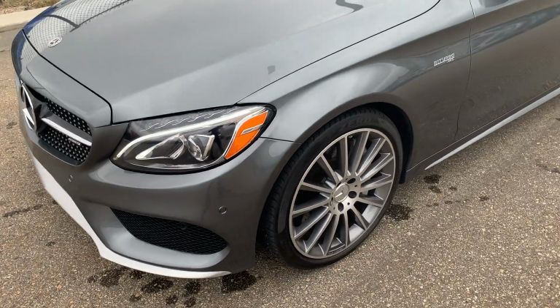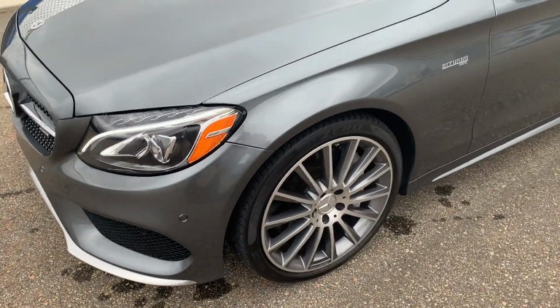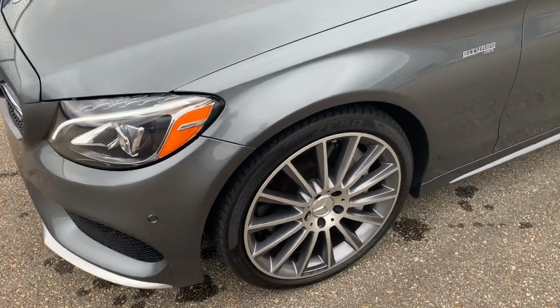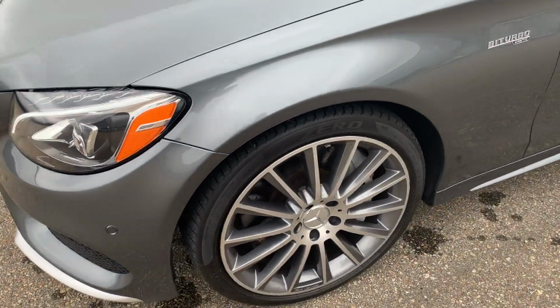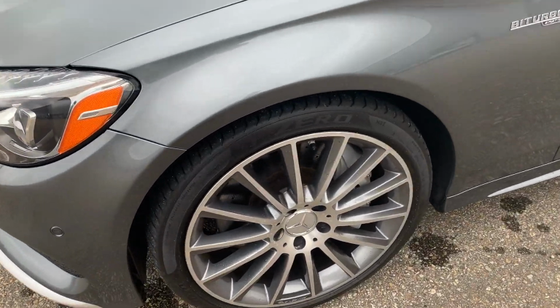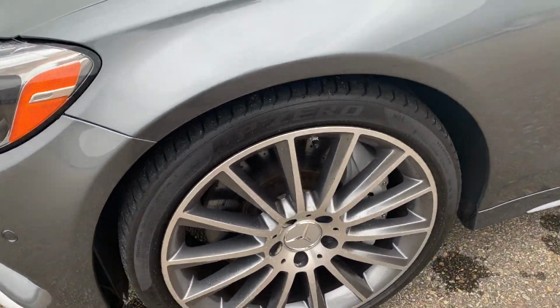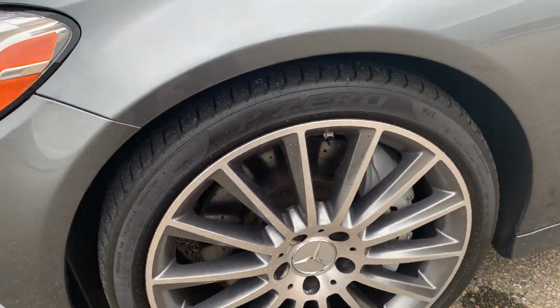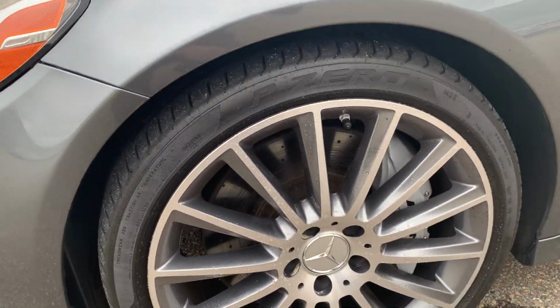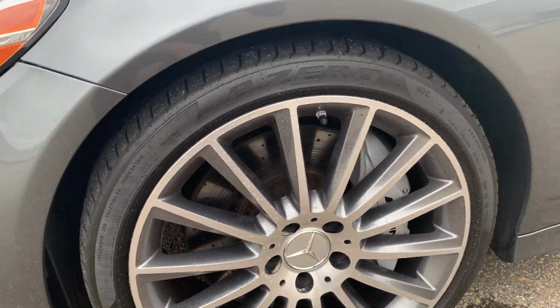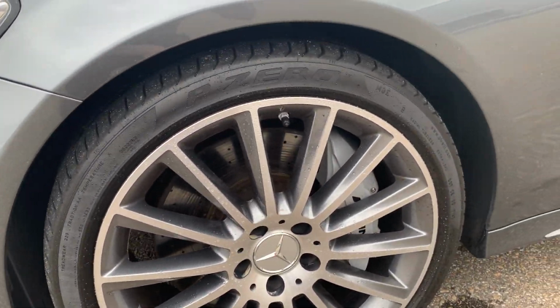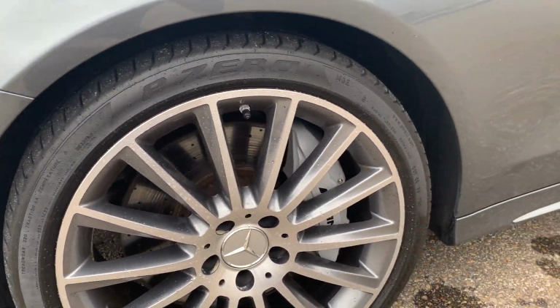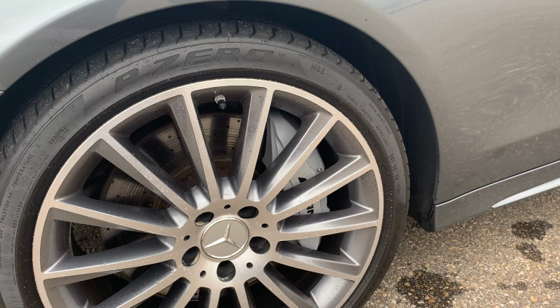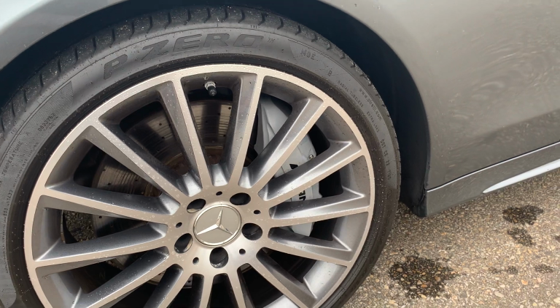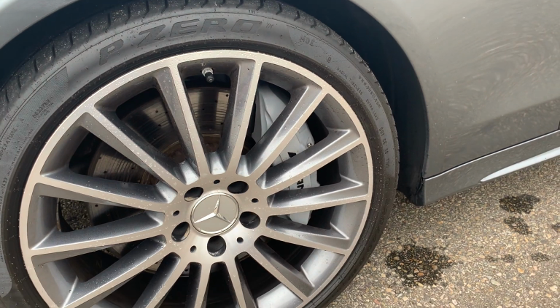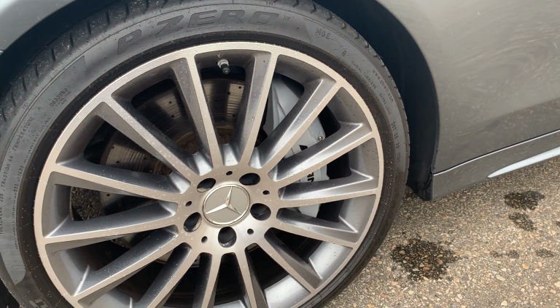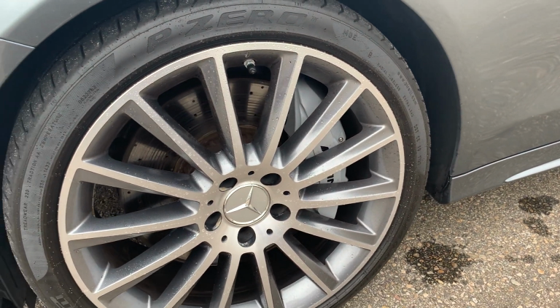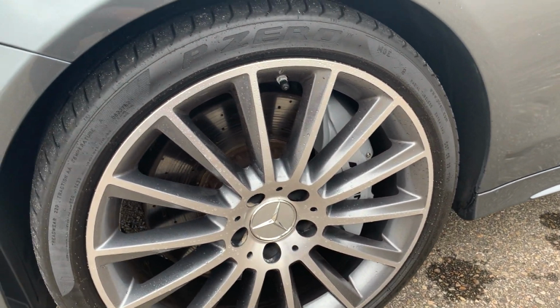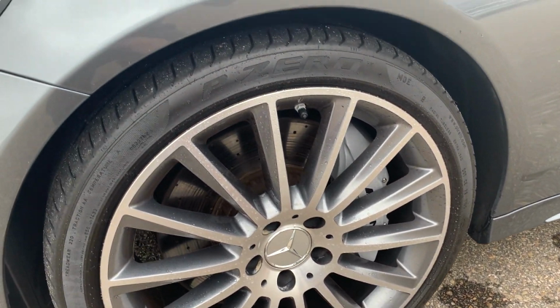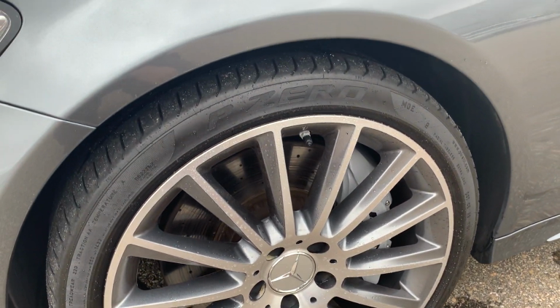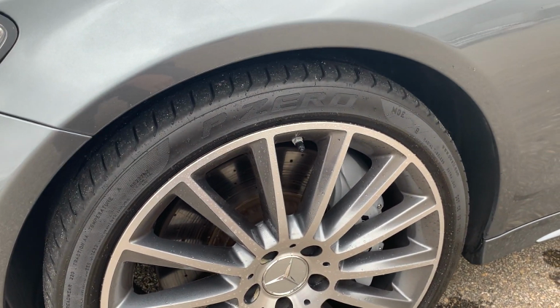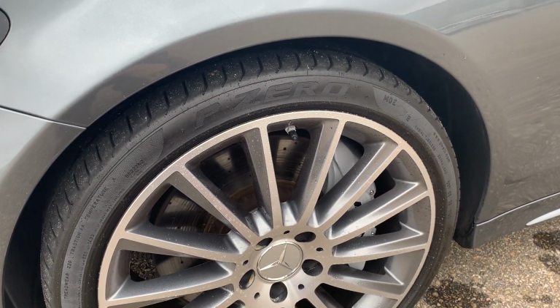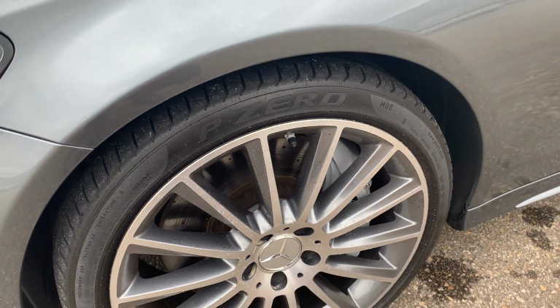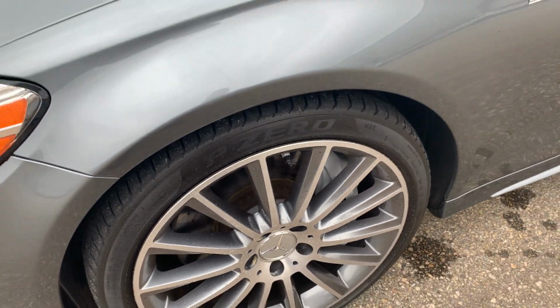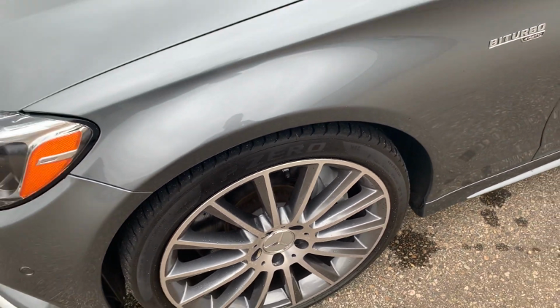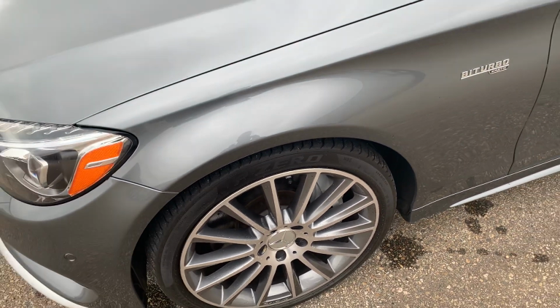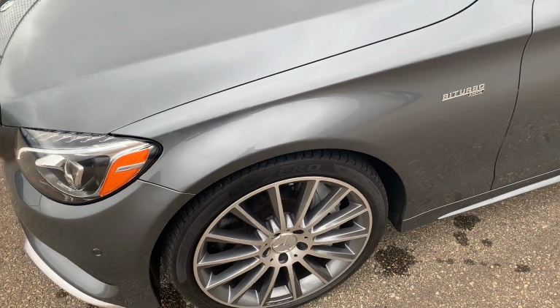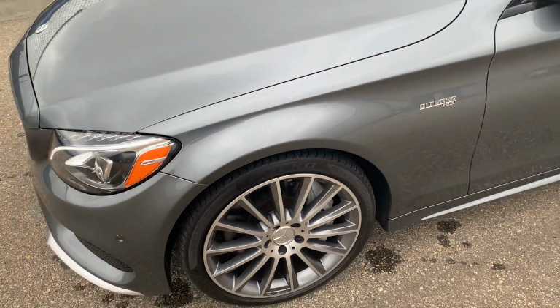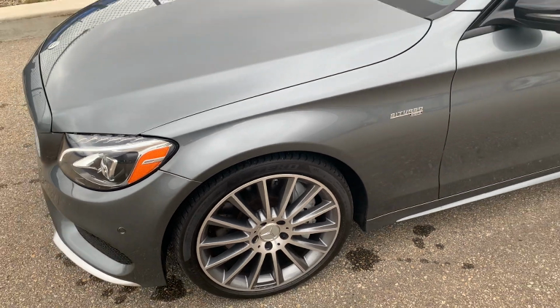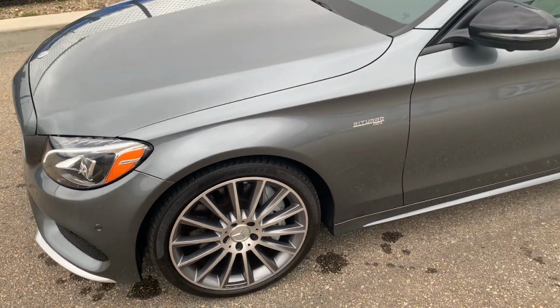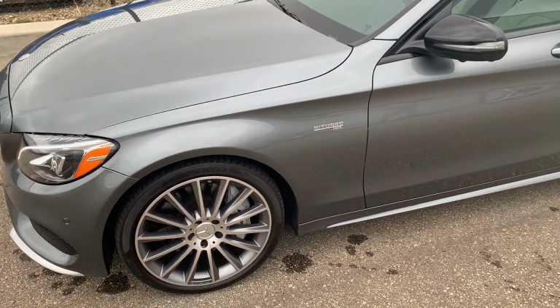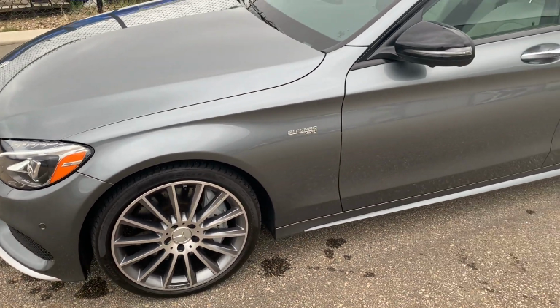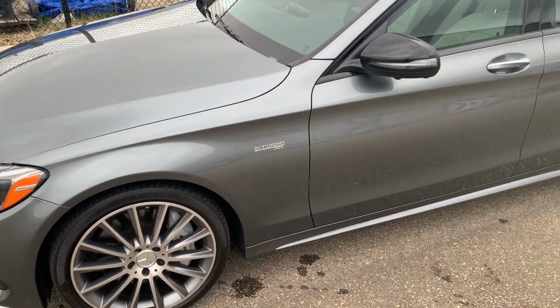Moving to the side, we've got the AMG wheels — a 19-inch rim with Pirelli P Zero tires. We'll make sure you get the inspections to review the tread depth as well as the brake life remaining.